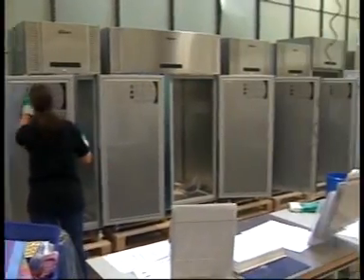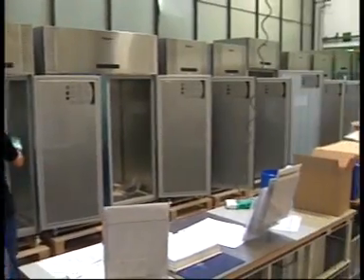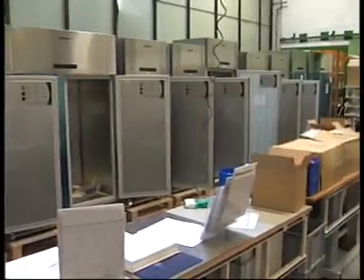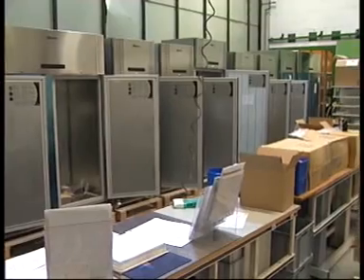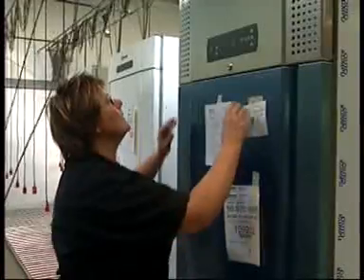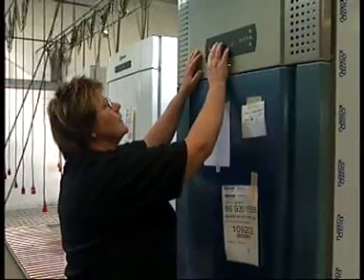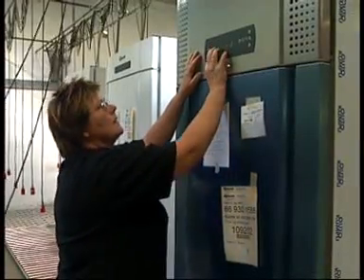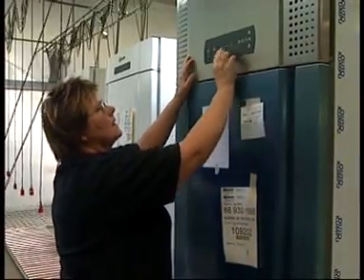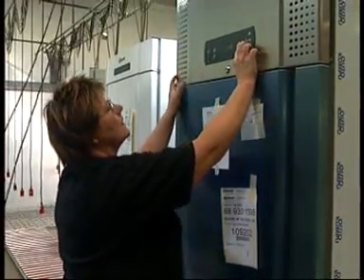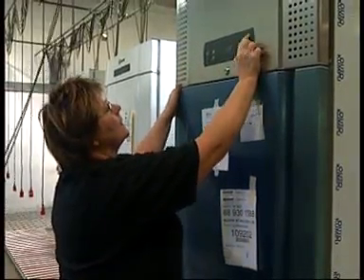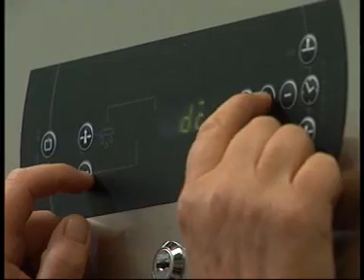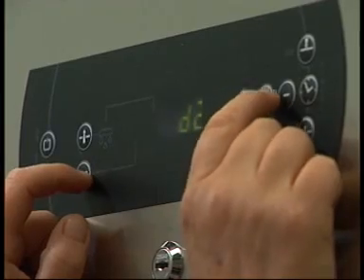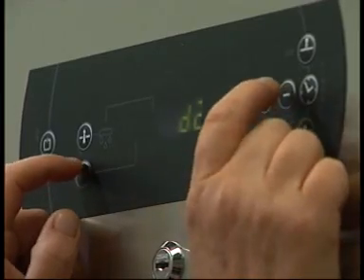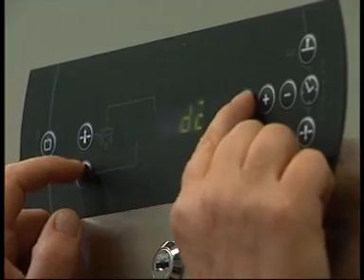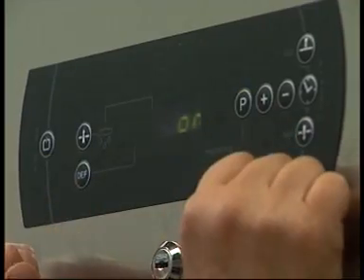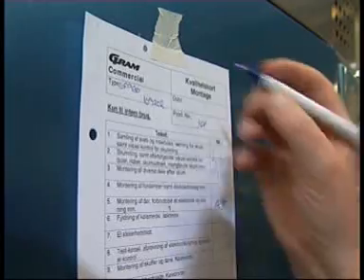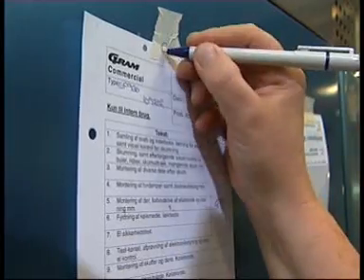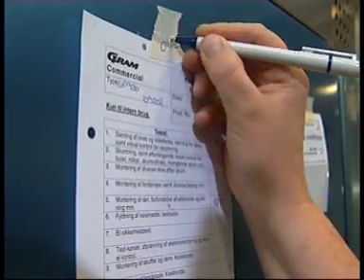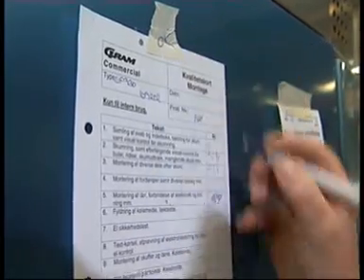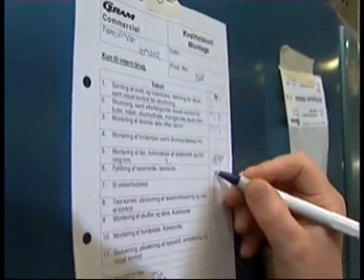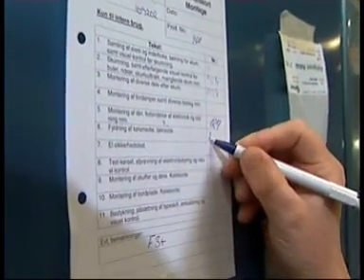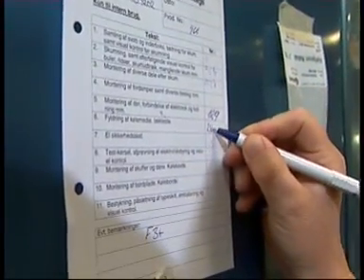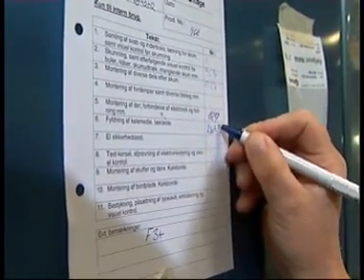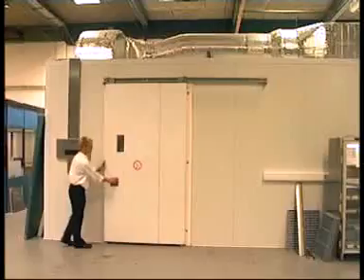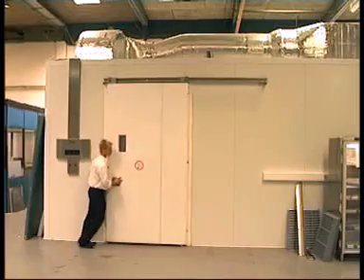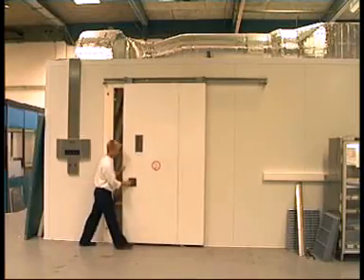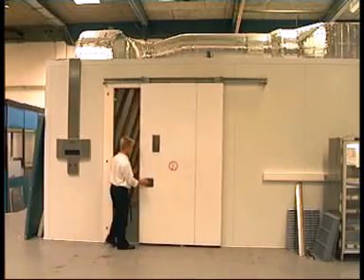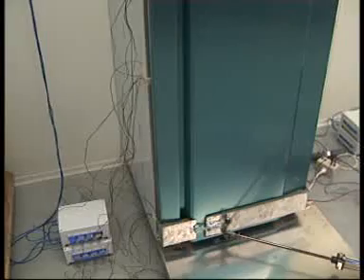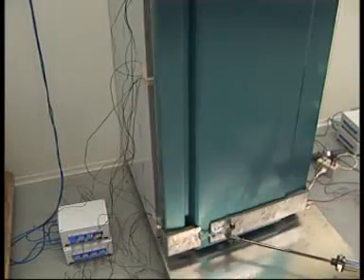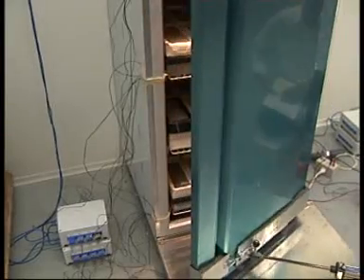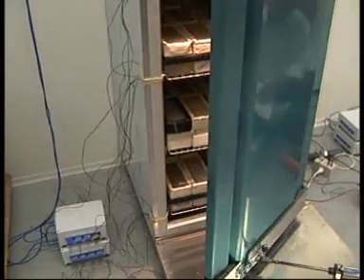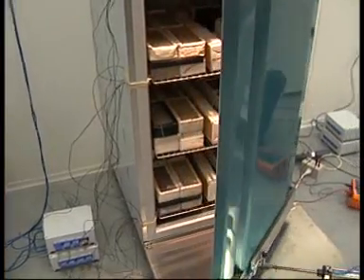Before a Graham product is delivered, it is controlled and tested by the product quality department, and all products are tested before they leave the factory. New products are tested in our laboratory as they are developed.